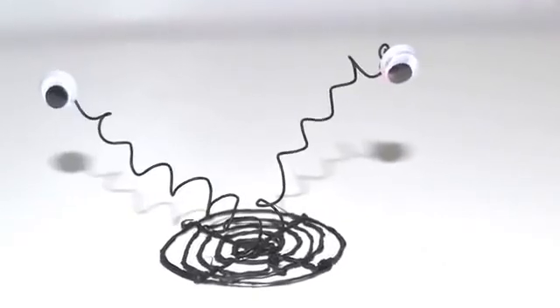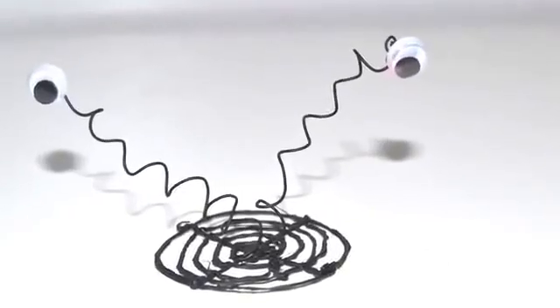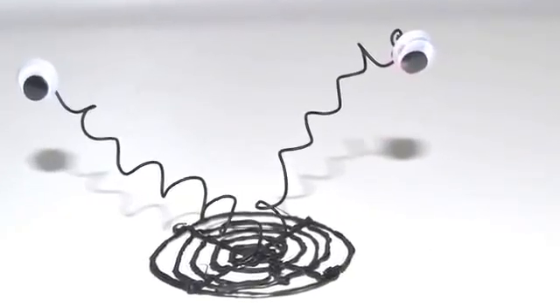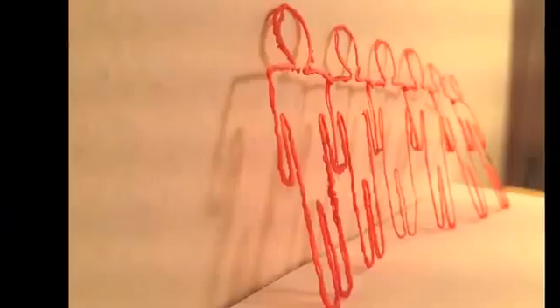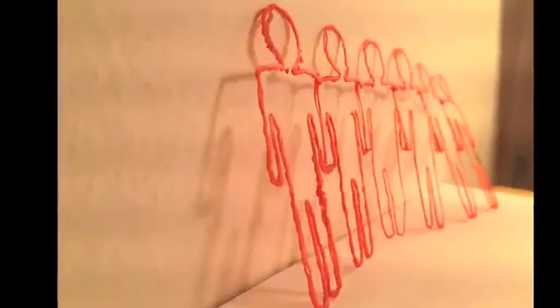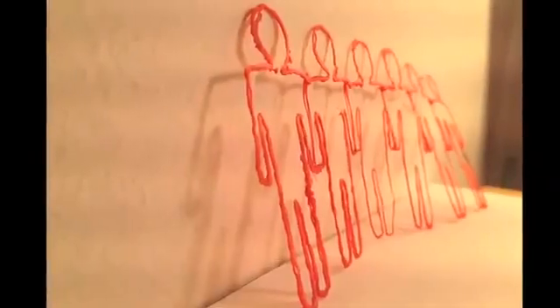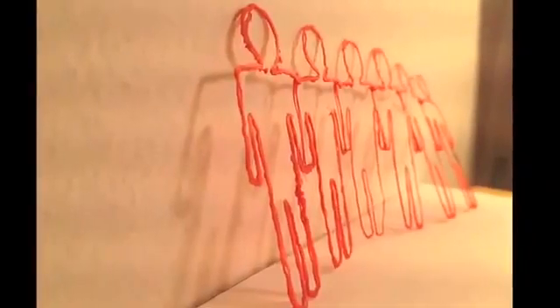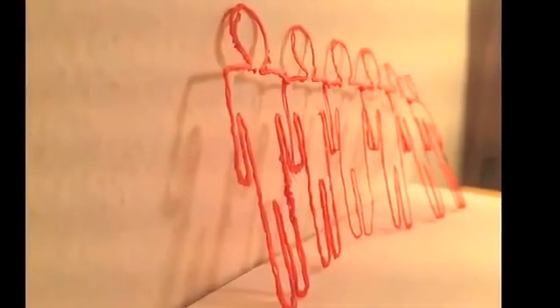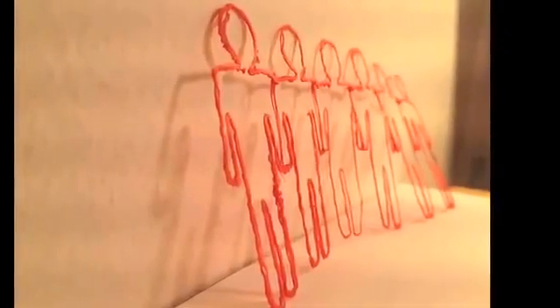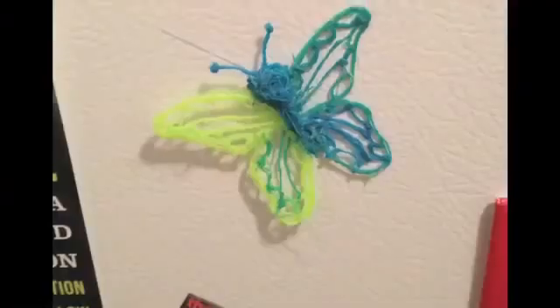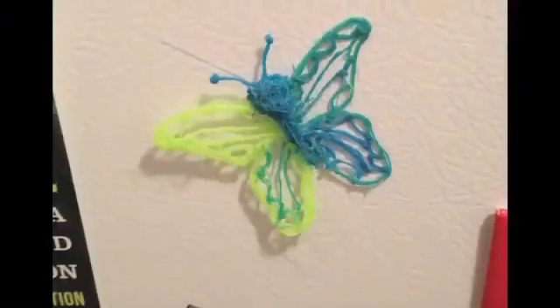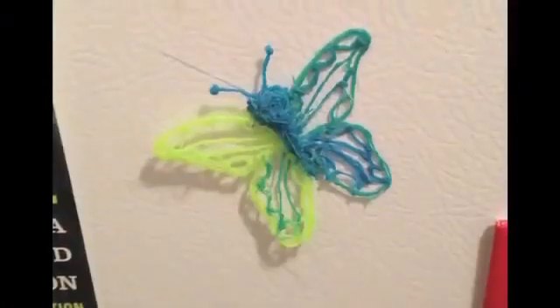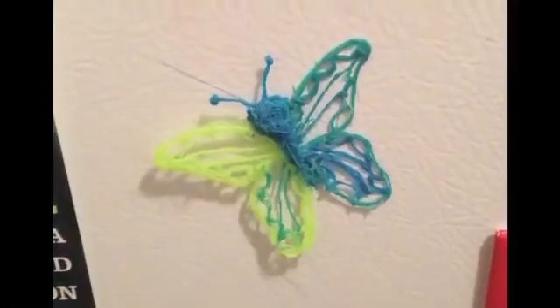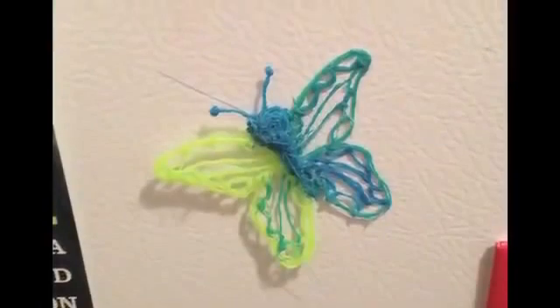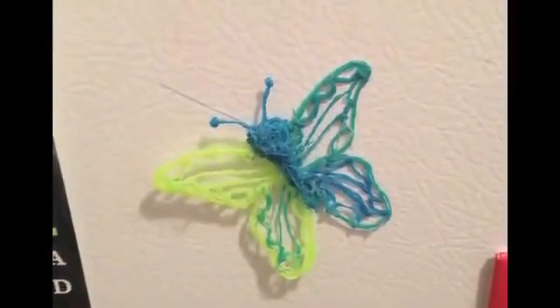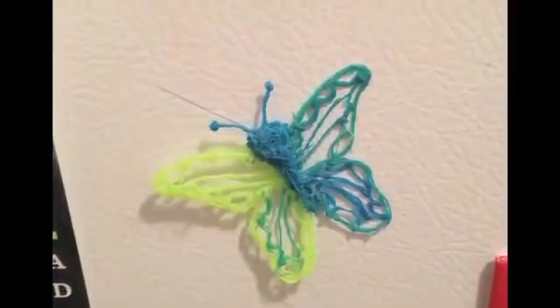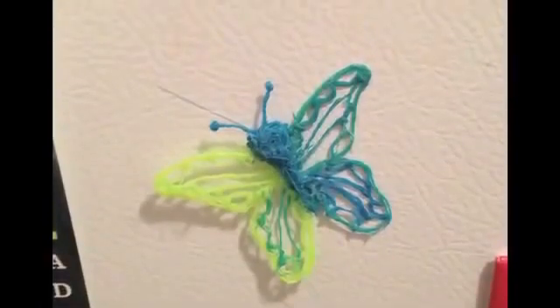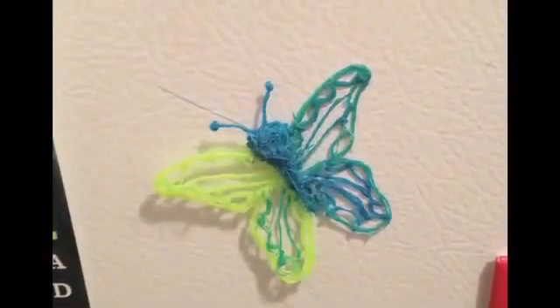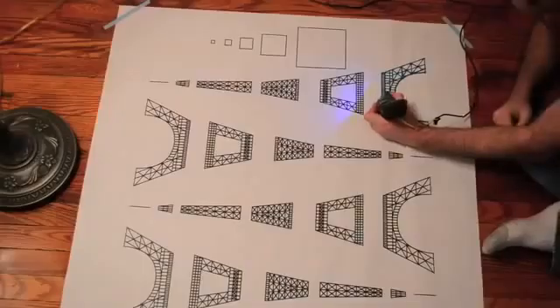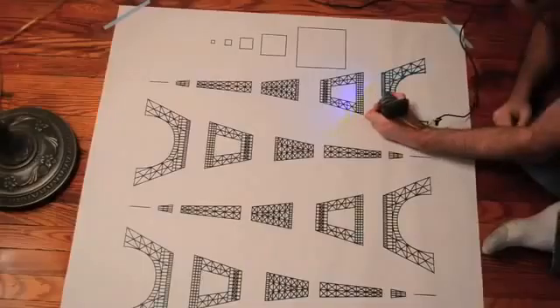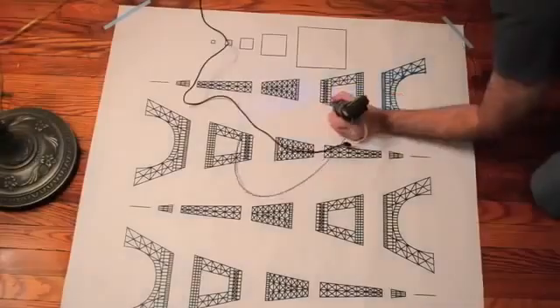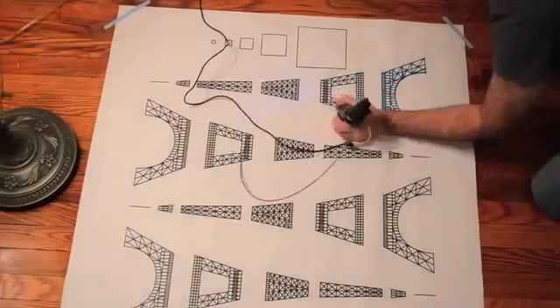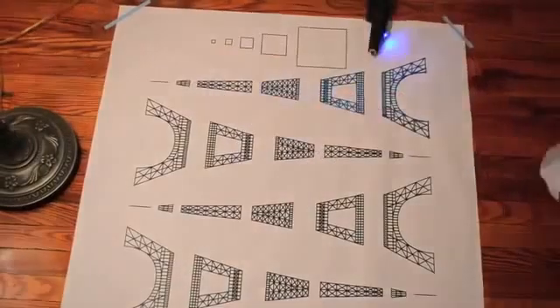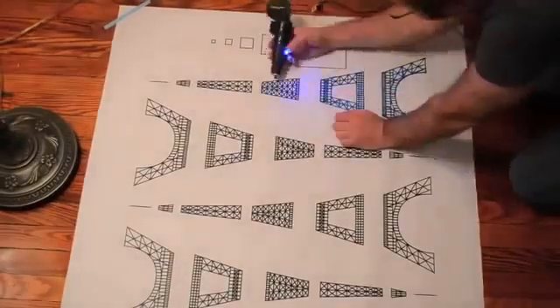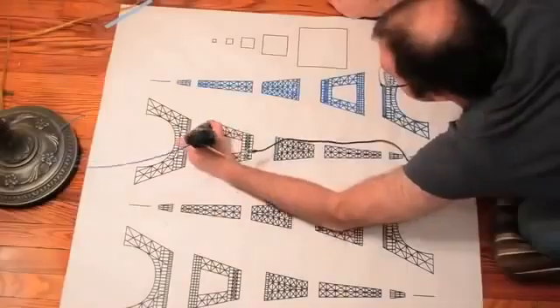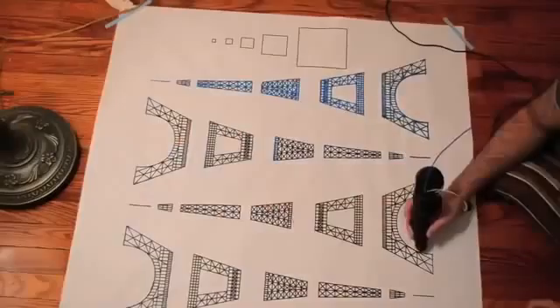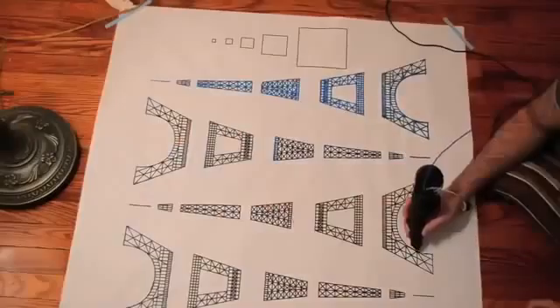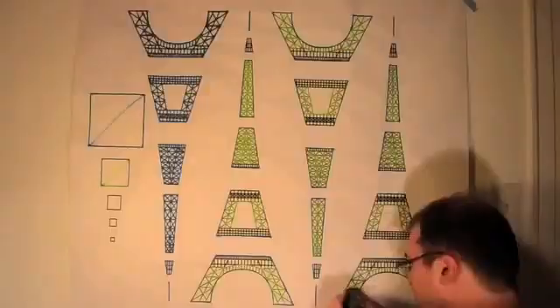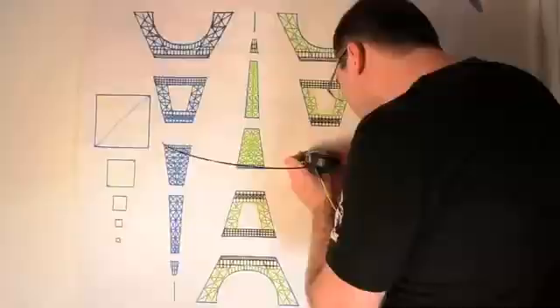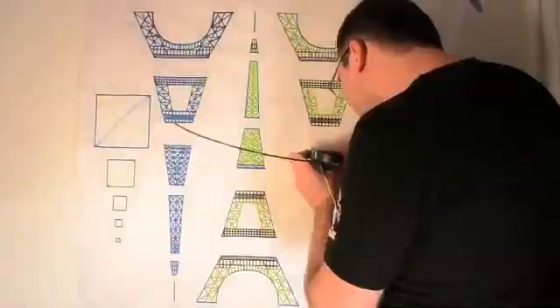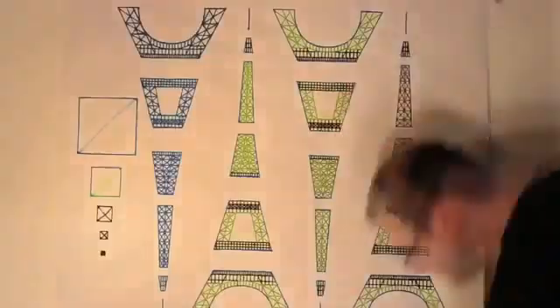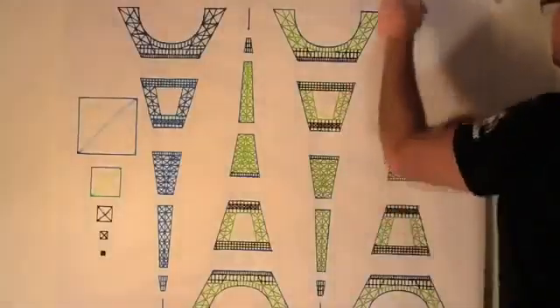The possibilities are endless, including 3D models, jewelry, decorative art, toys, fridge magnets, or a scale model of the Eiffel Tower. It can even be used for basic repairs.